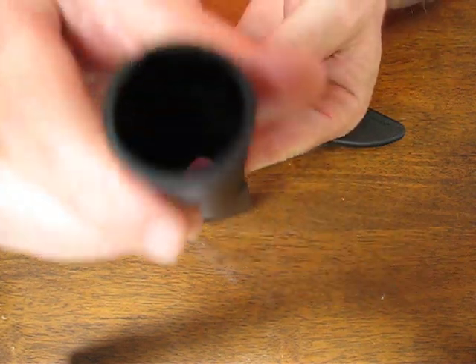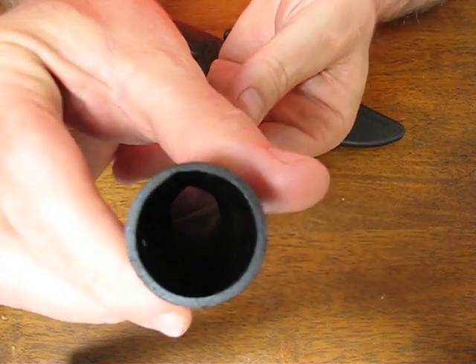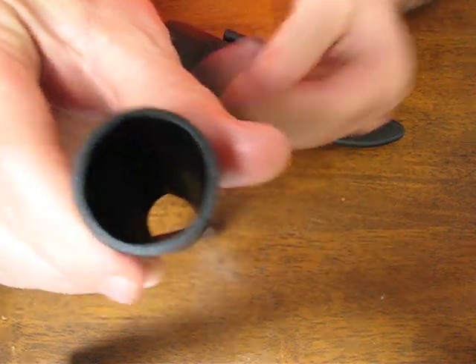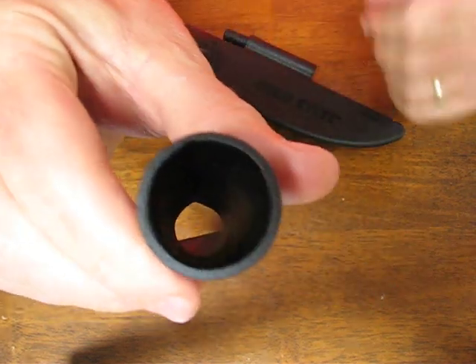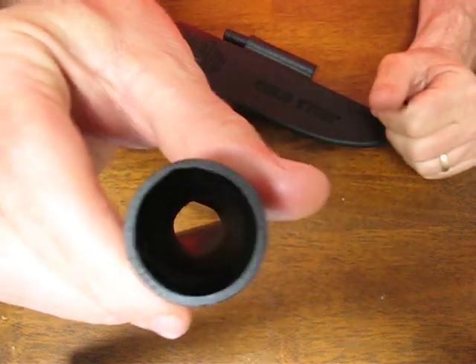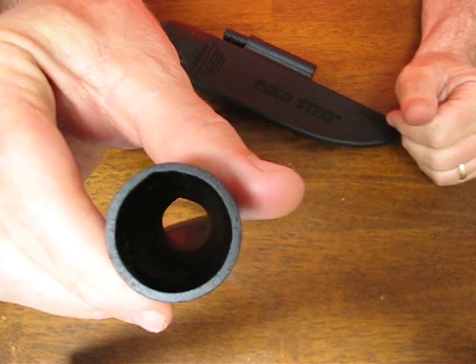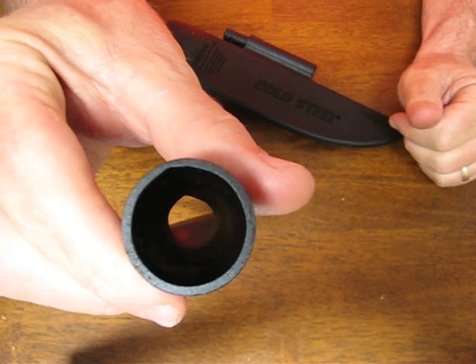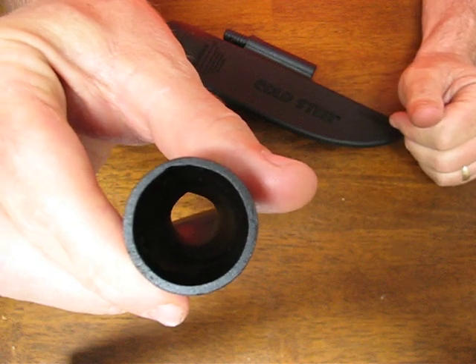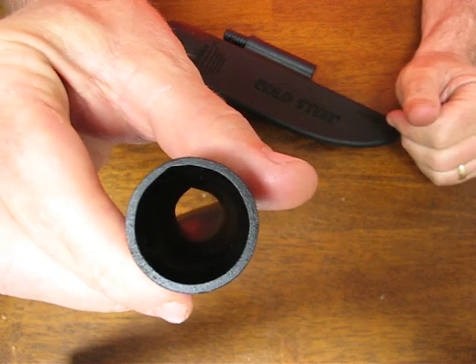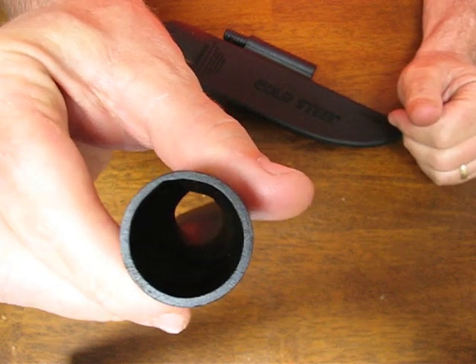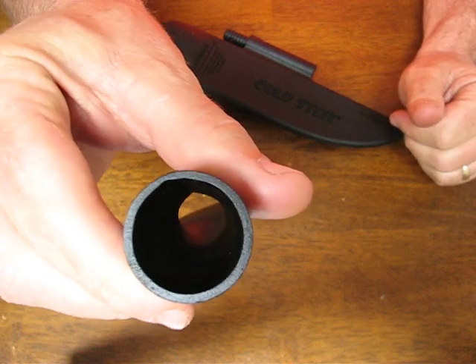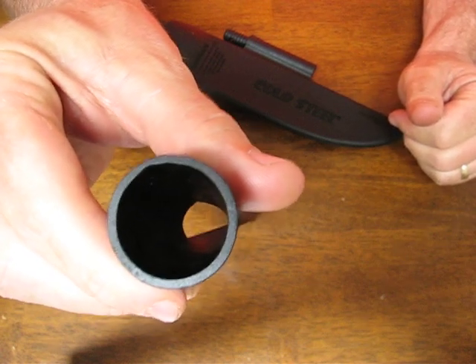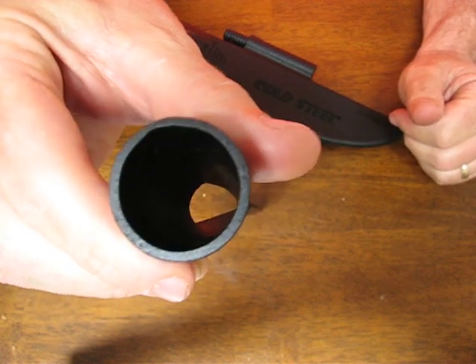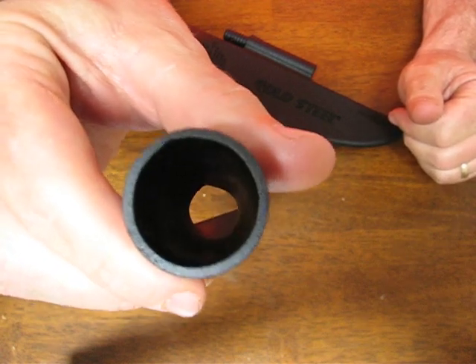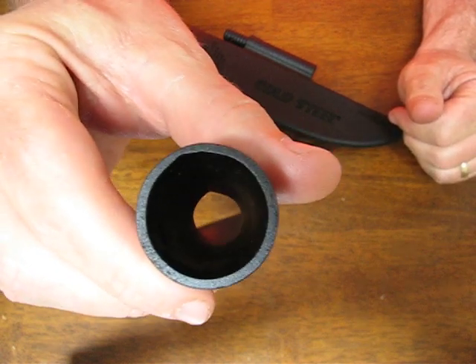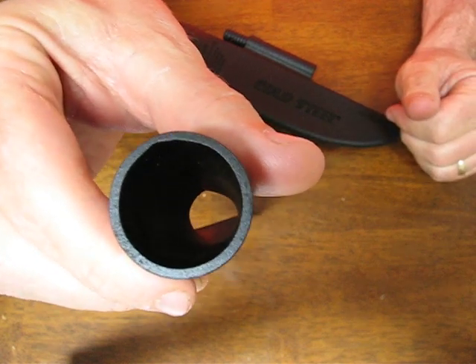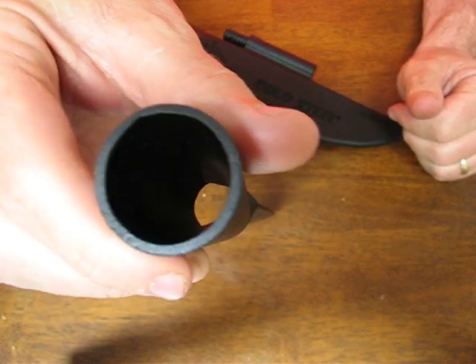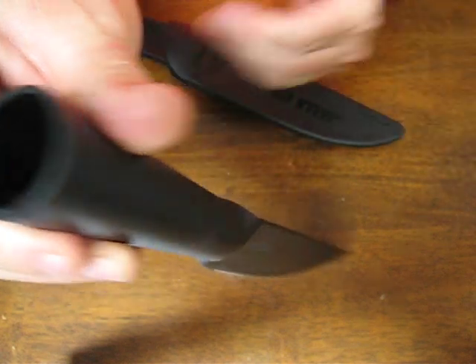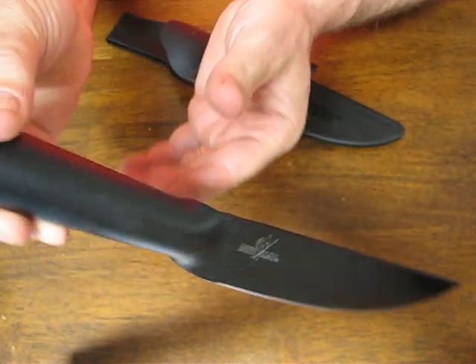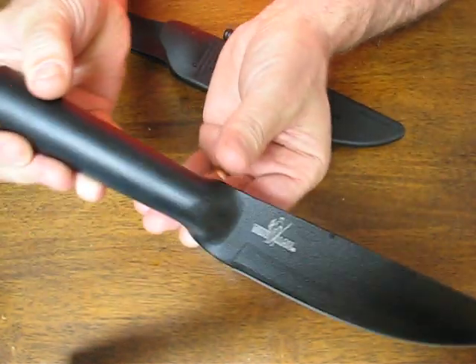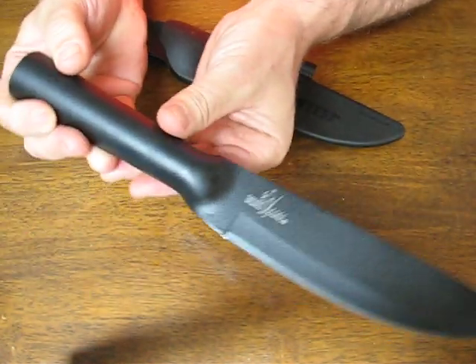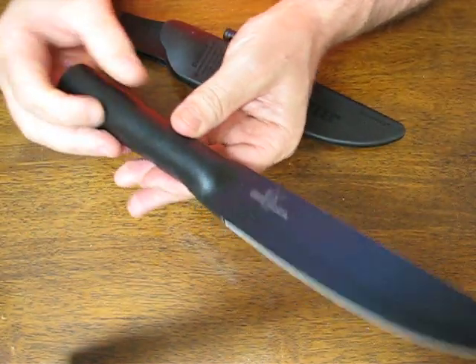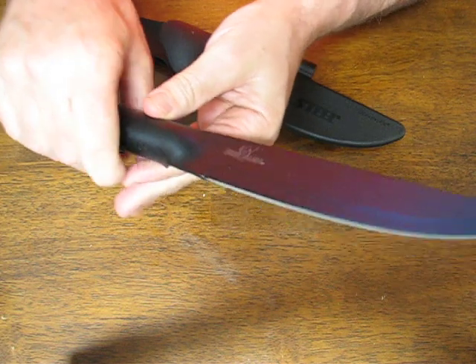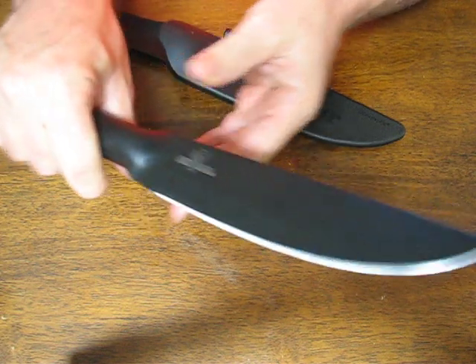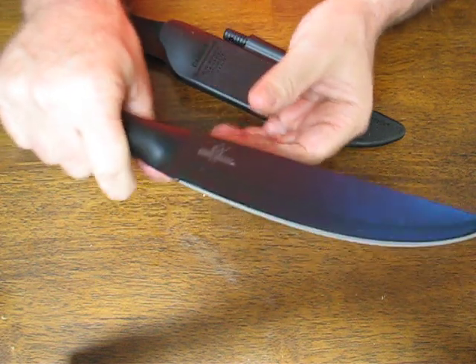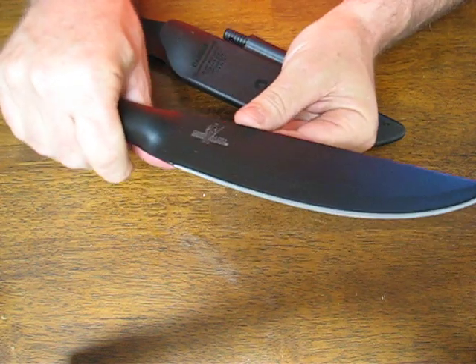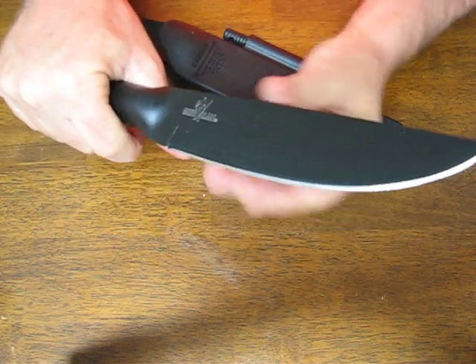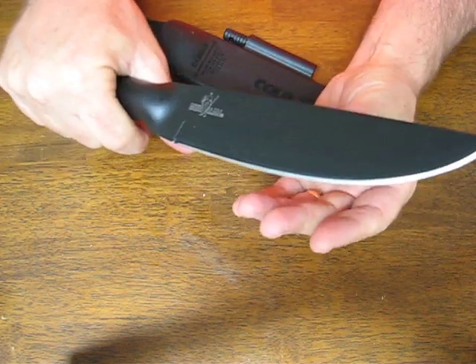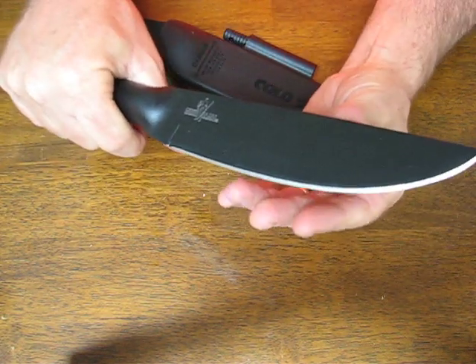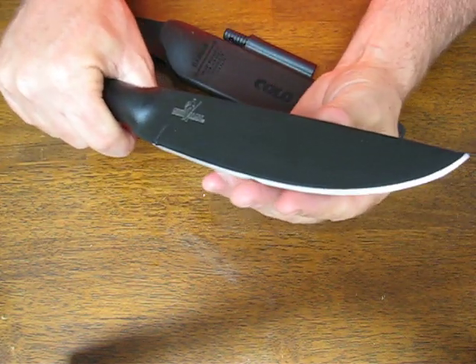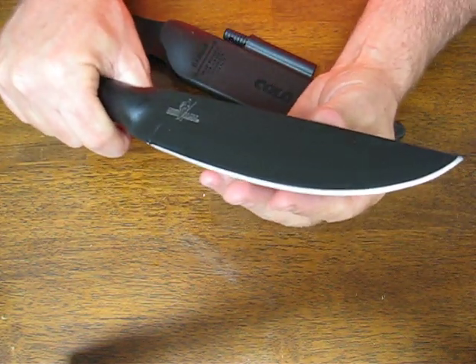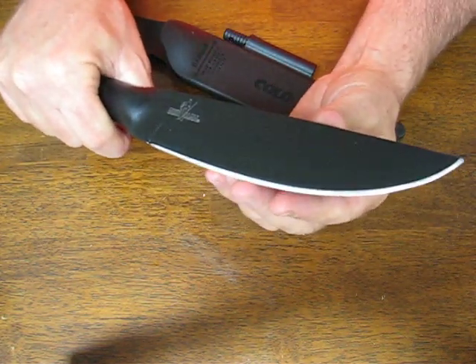It has a hollow handle that you can put small survival items inside and tape it shut with duct tape, so that you've got everything in a self-contained survival unit.